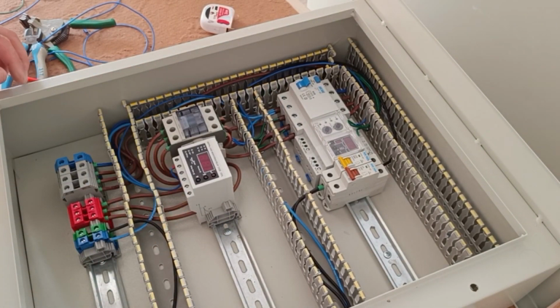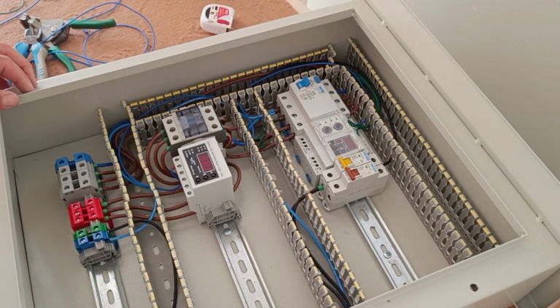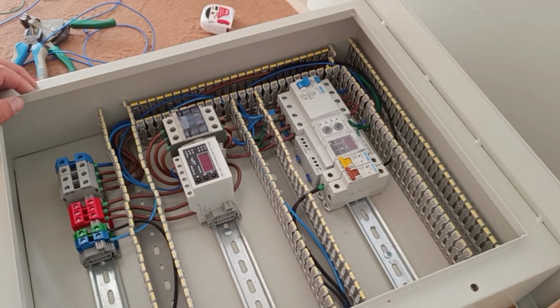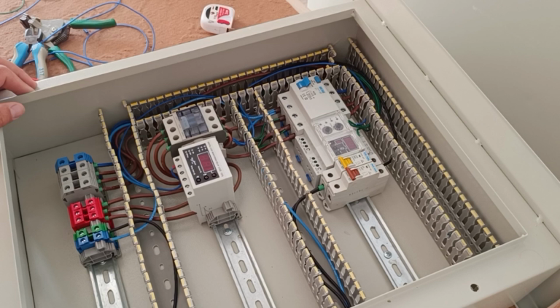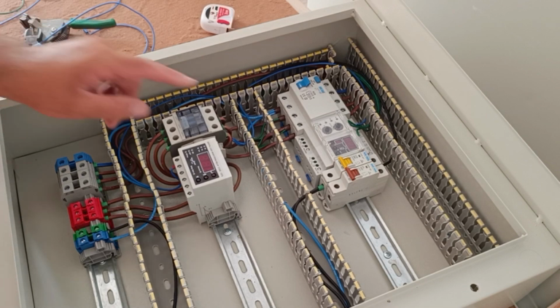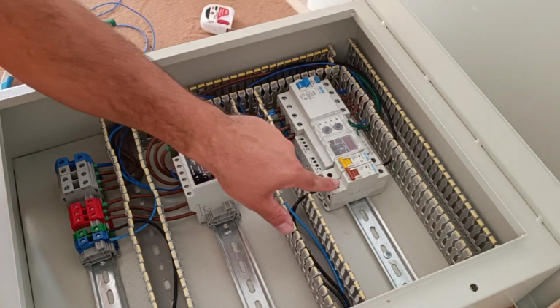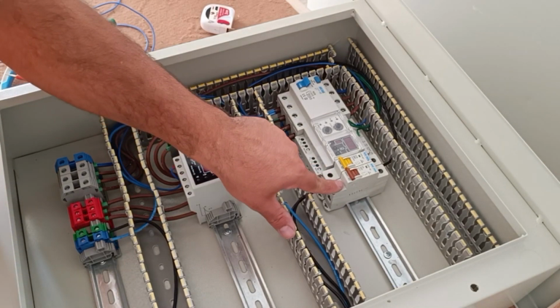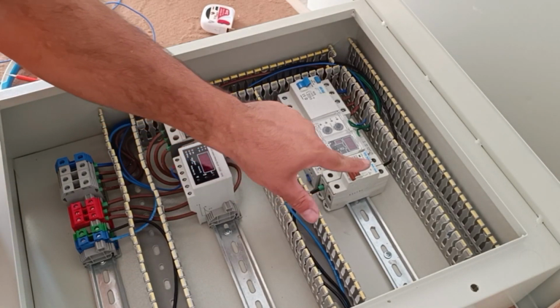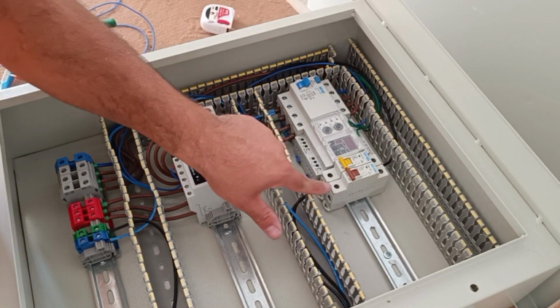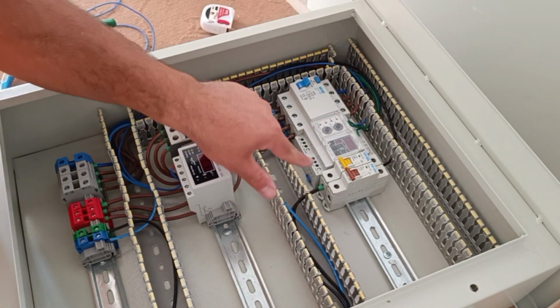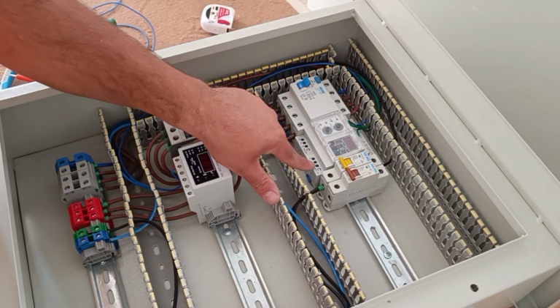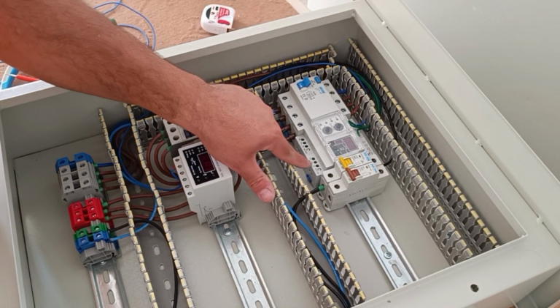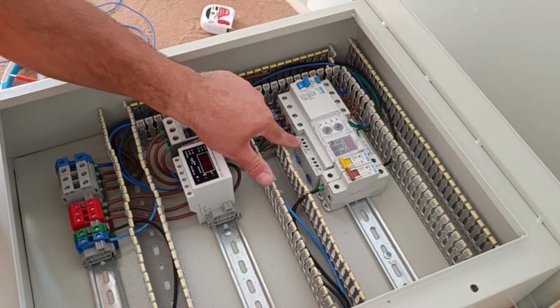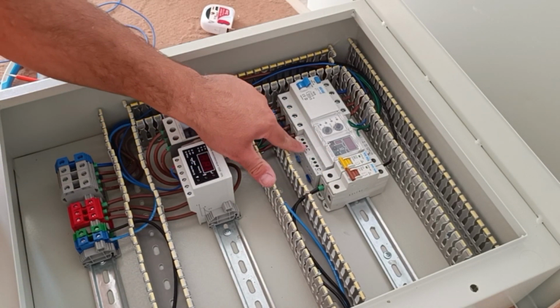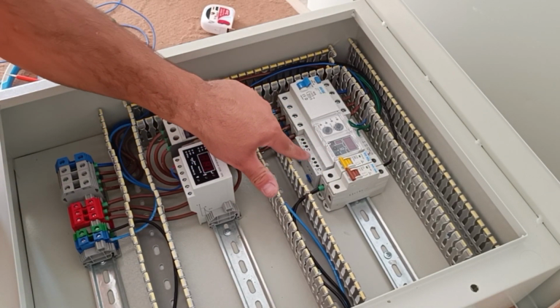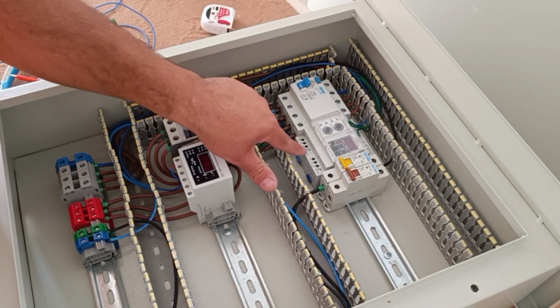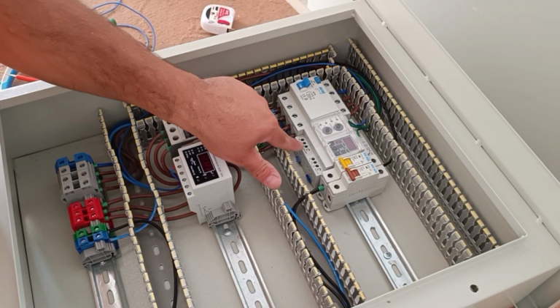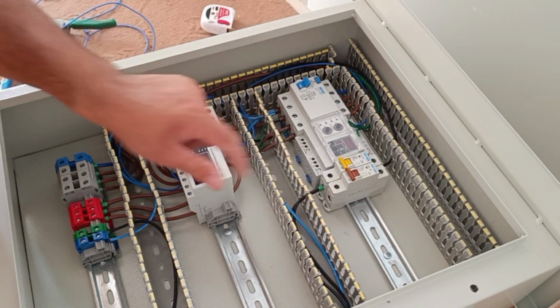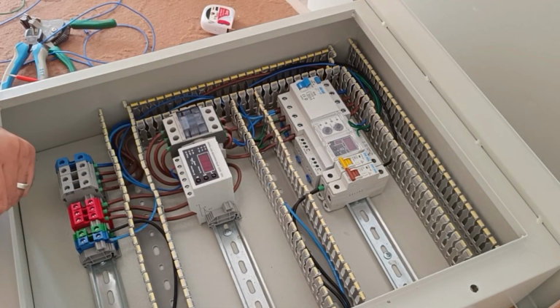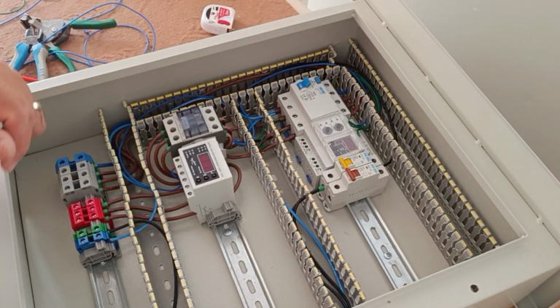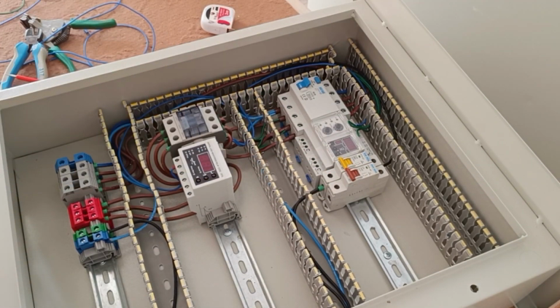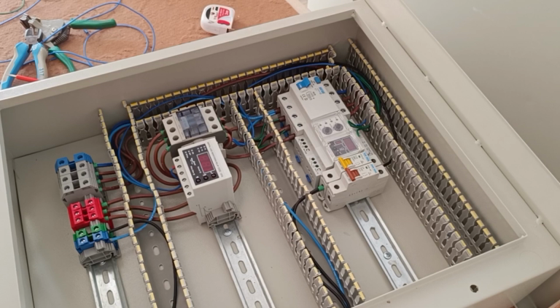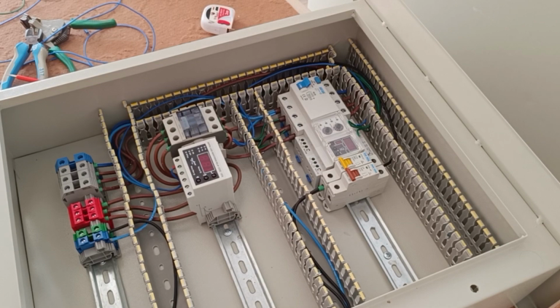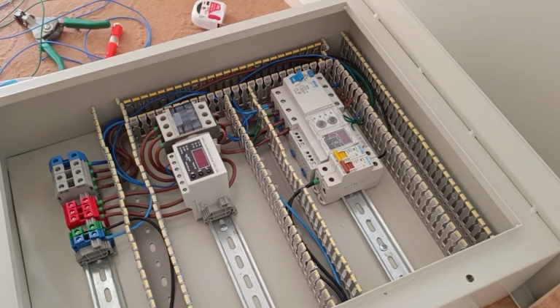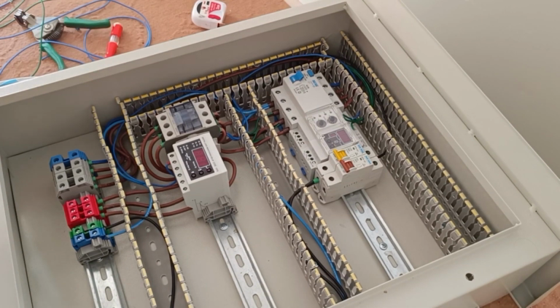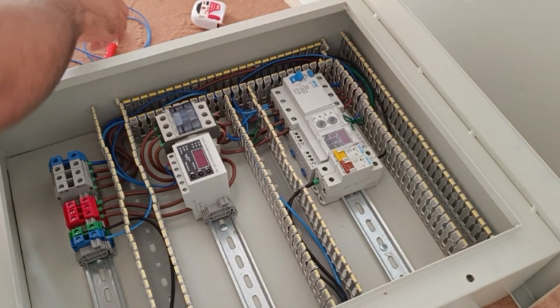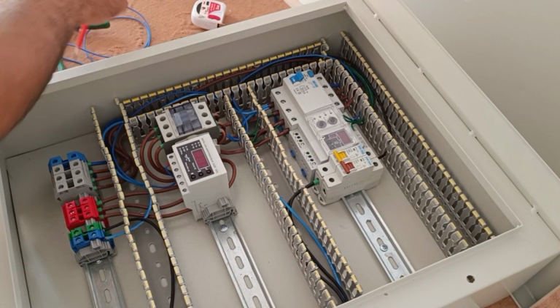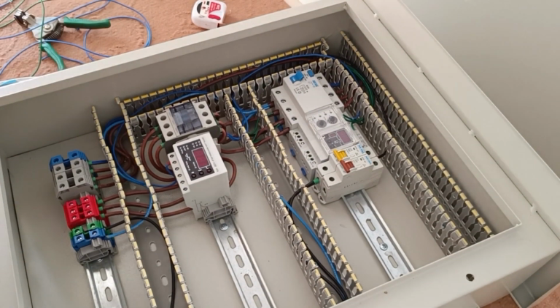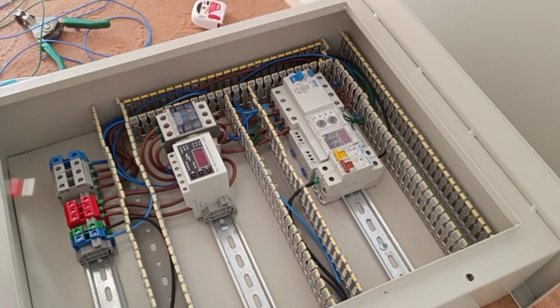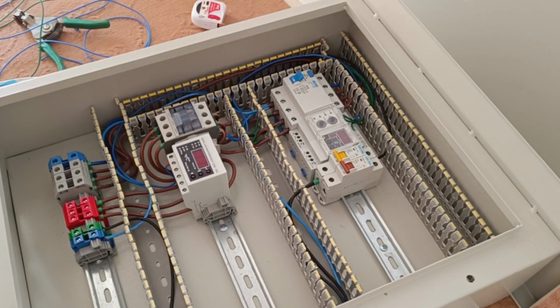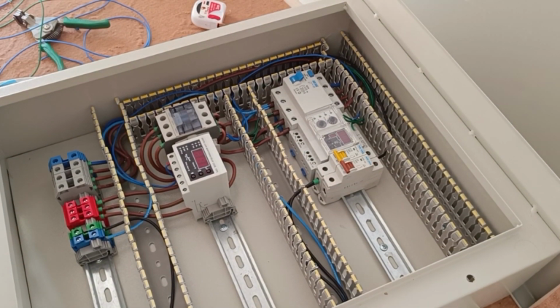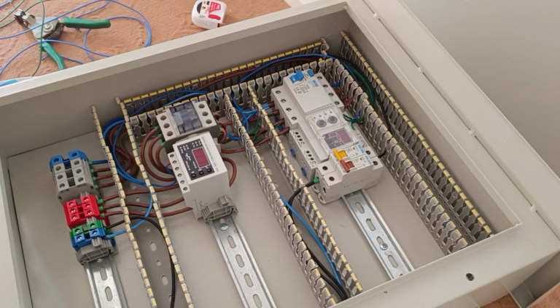Now we connect the command circuit switch to the input of the relays, which are pin 15.